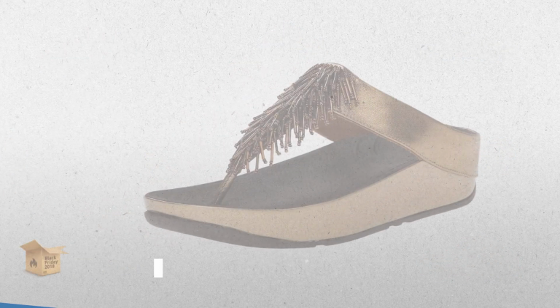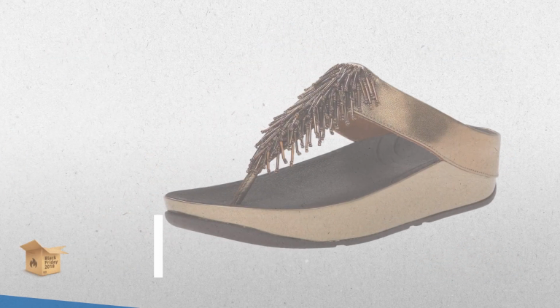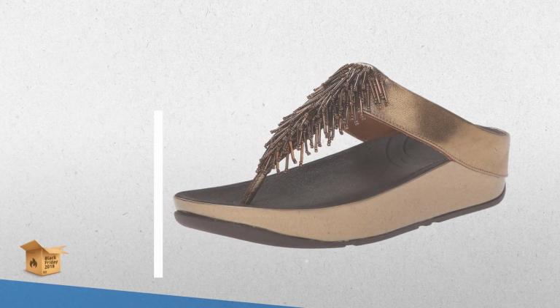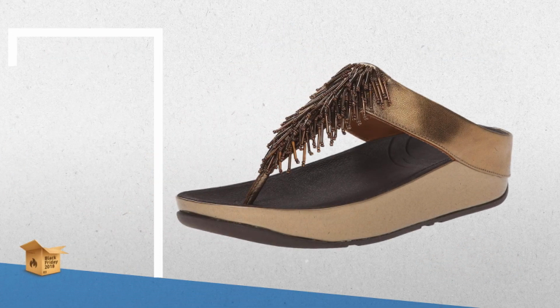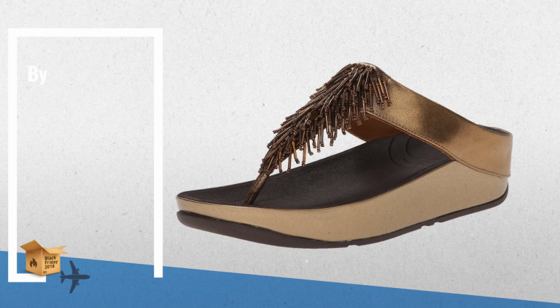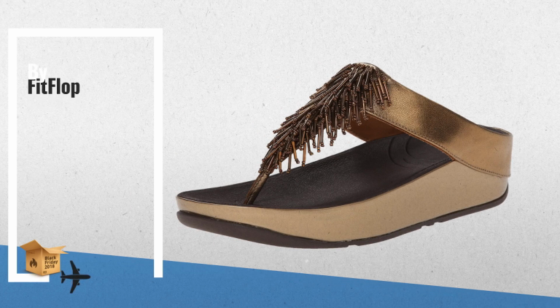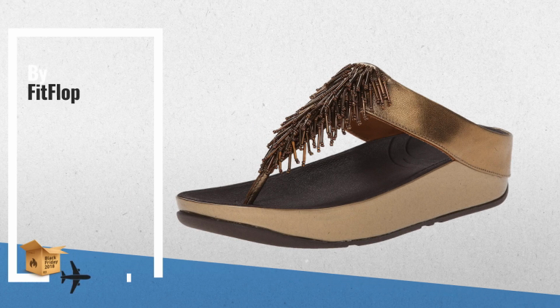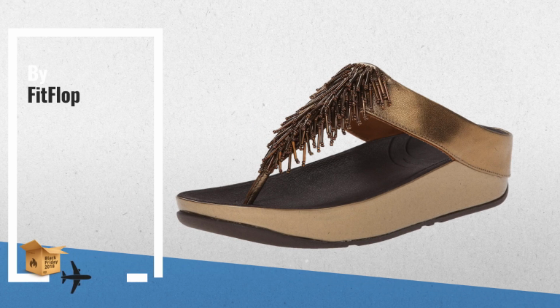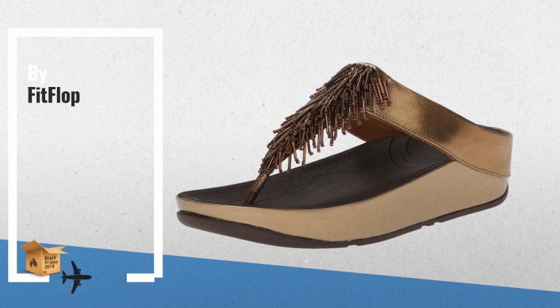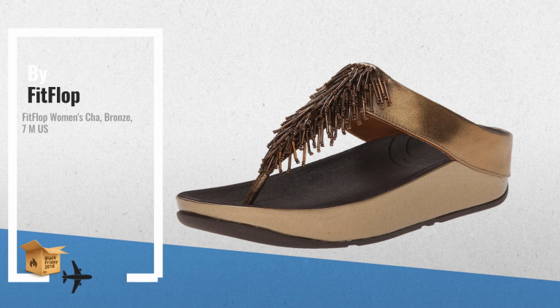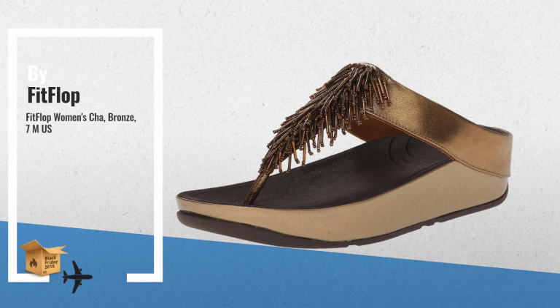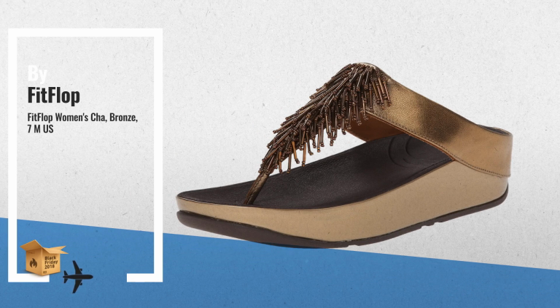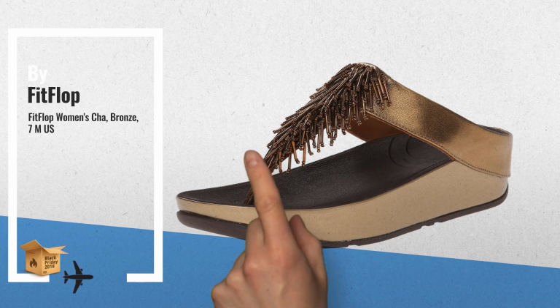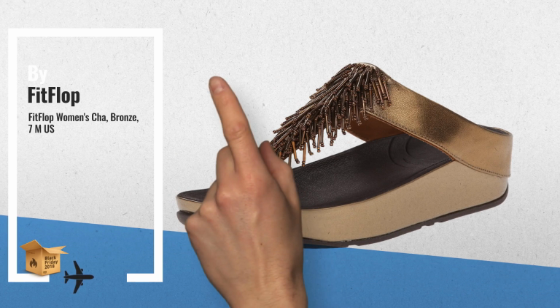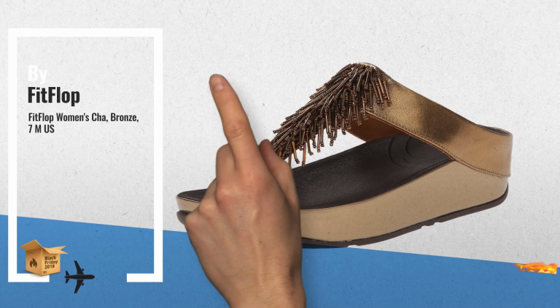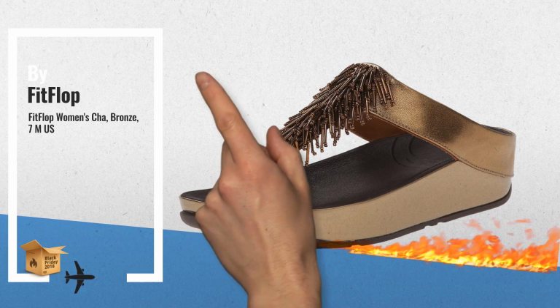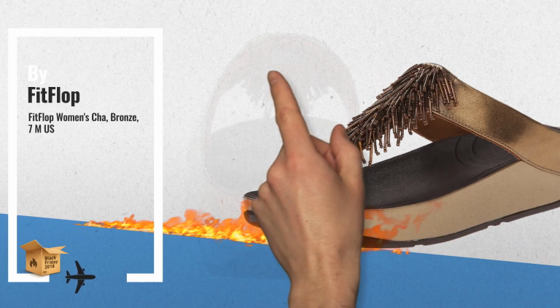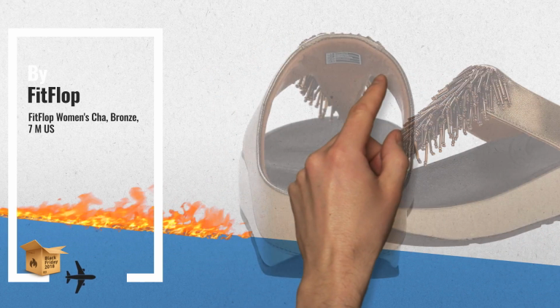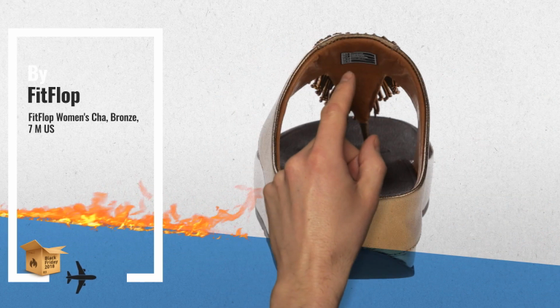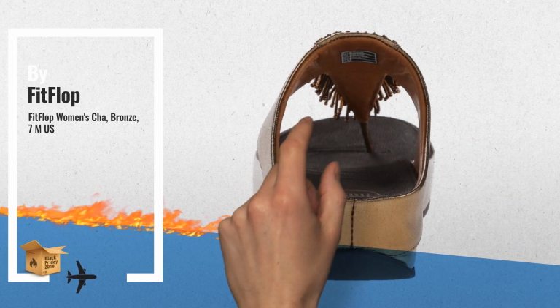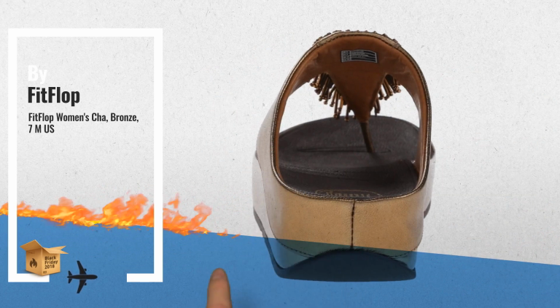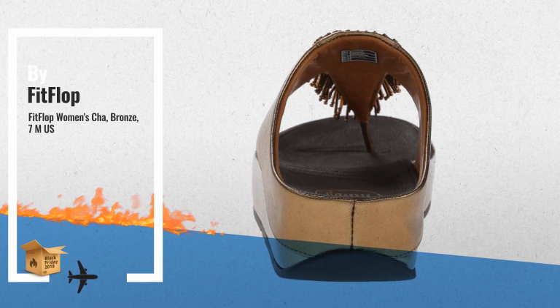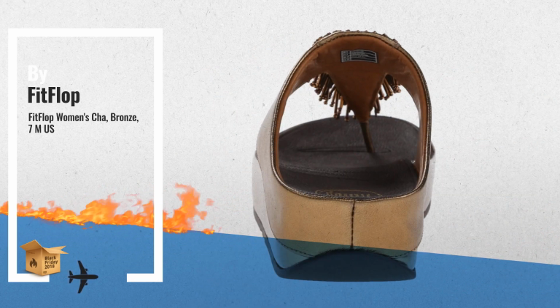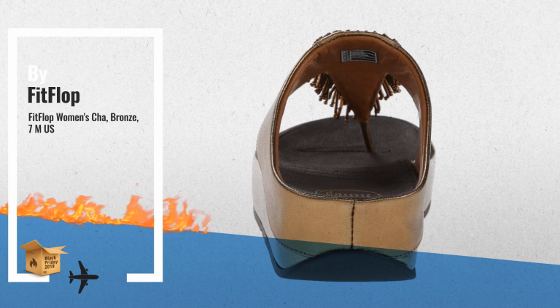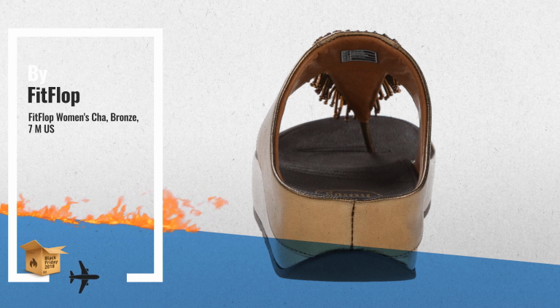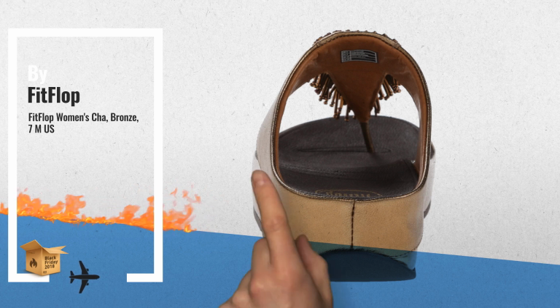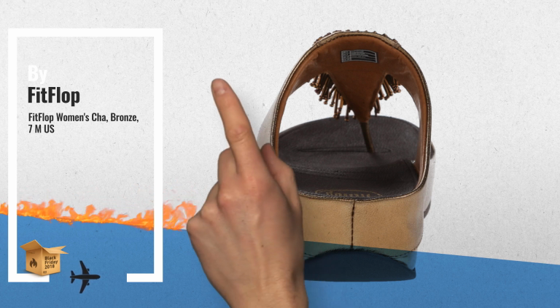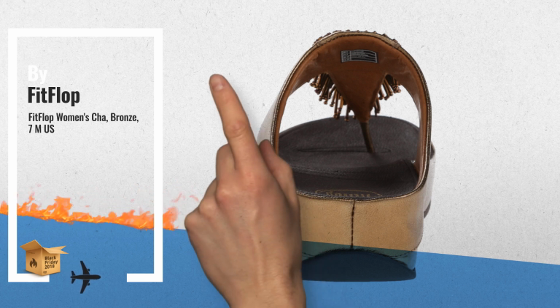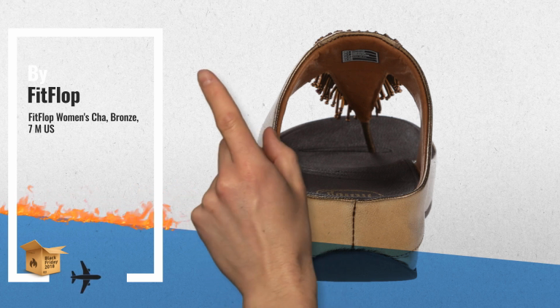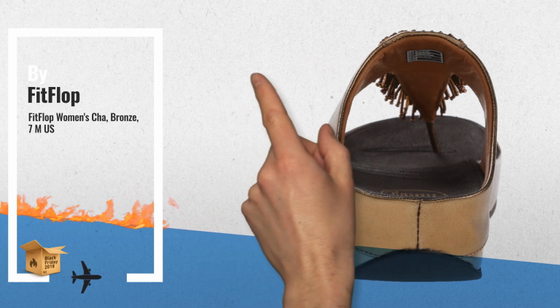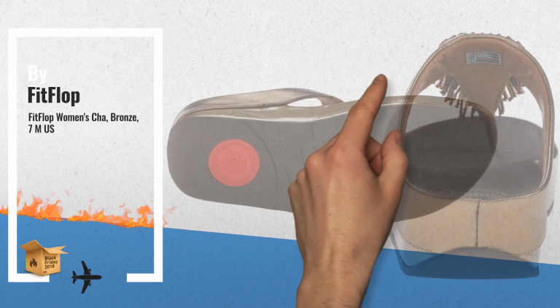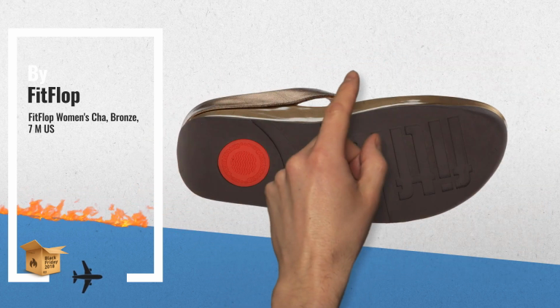Number 1, by FitFlop. Best seller in 2018. Check the link below to get real-time price drops.